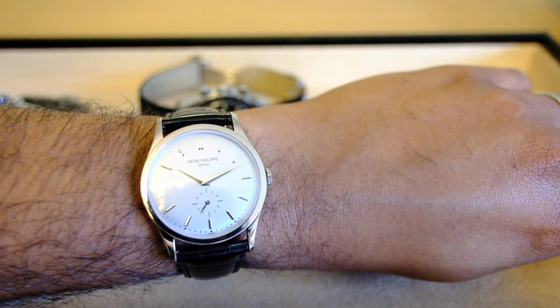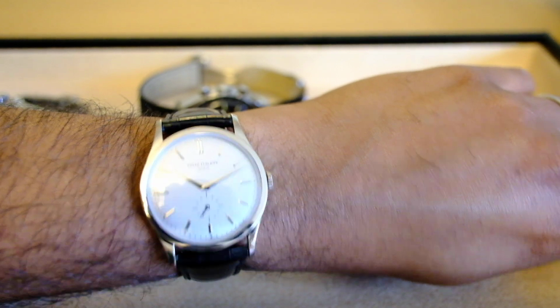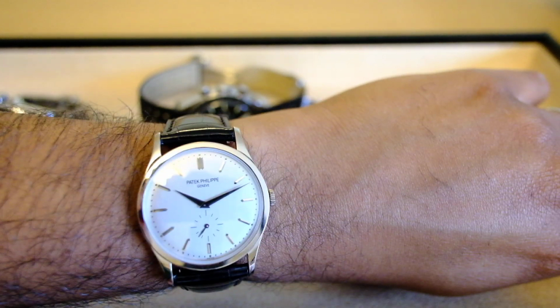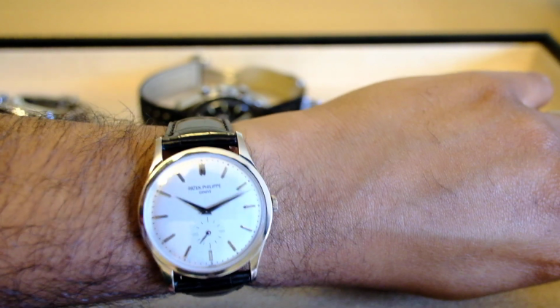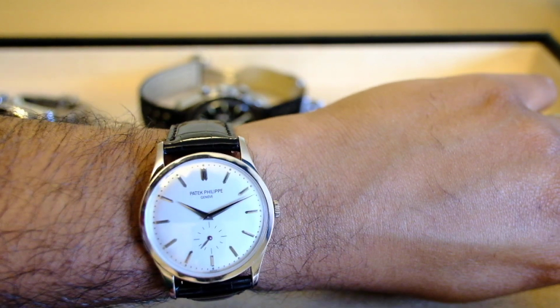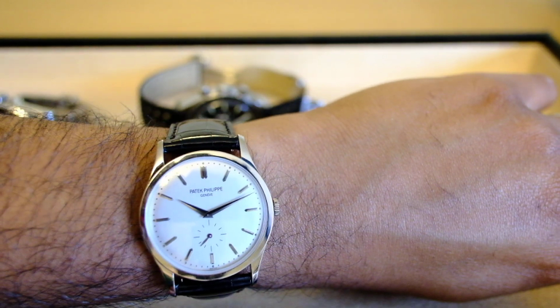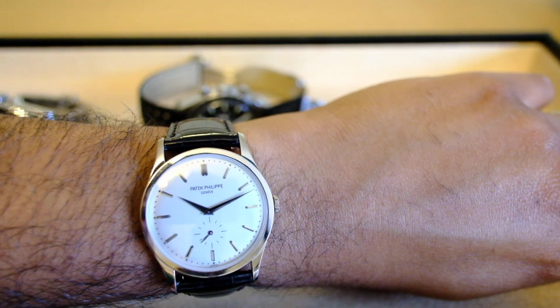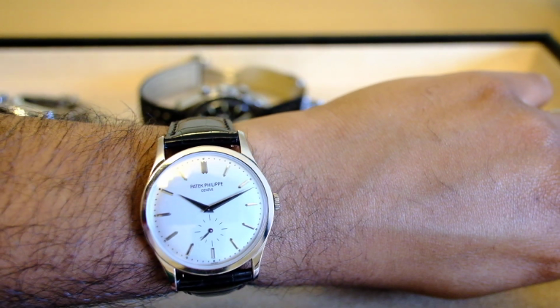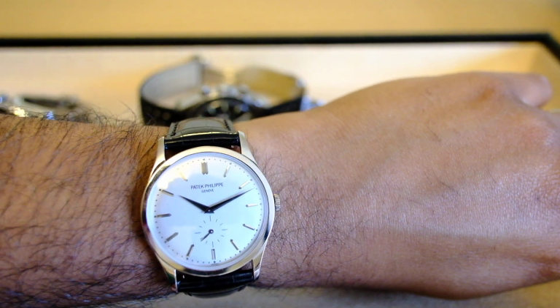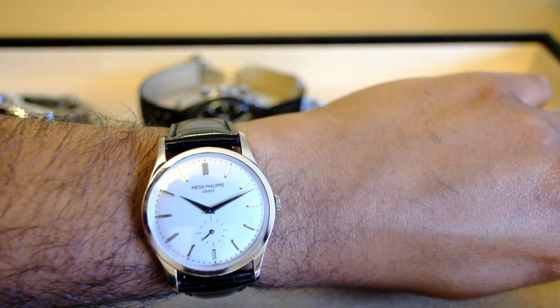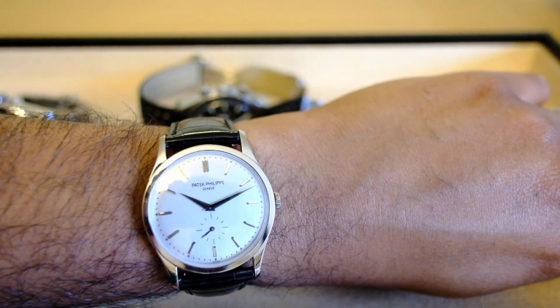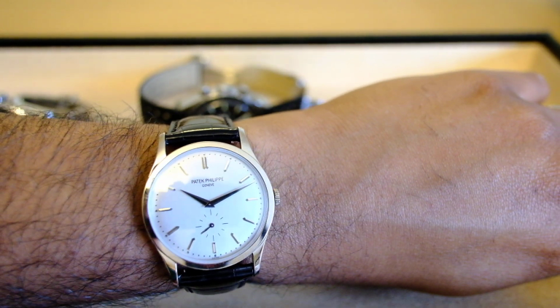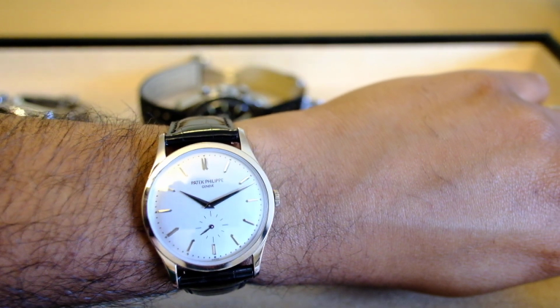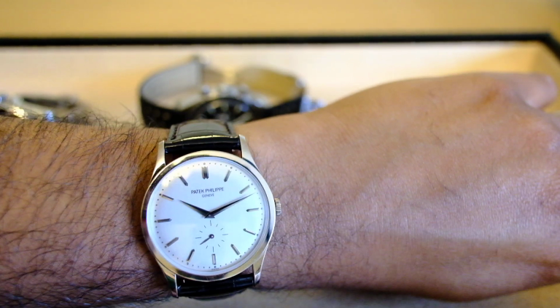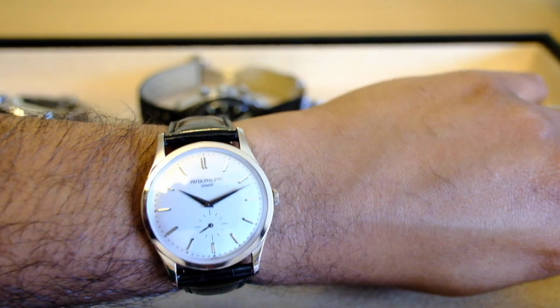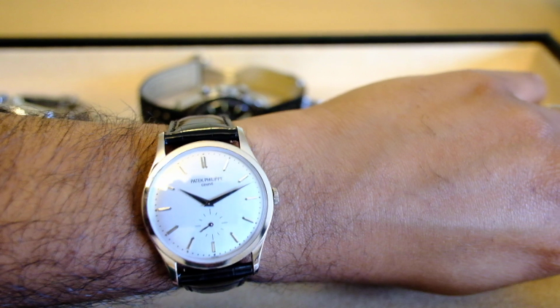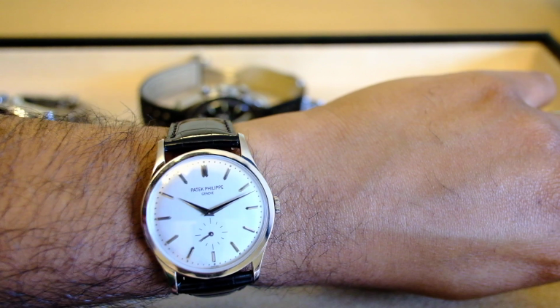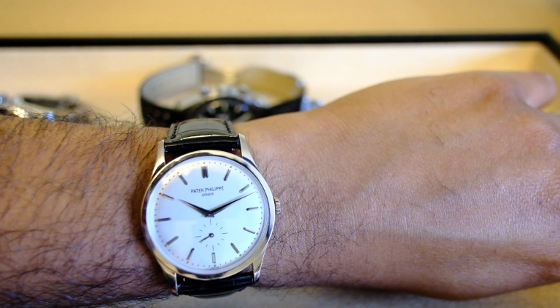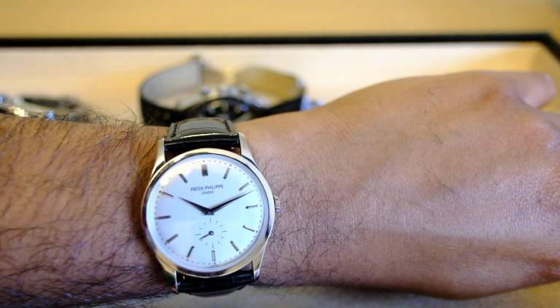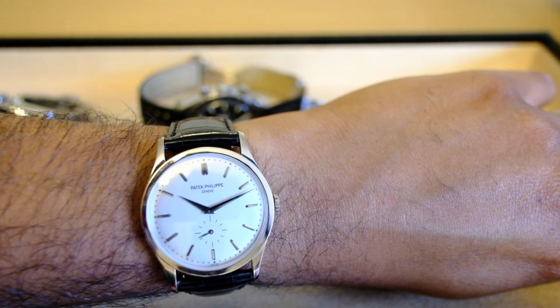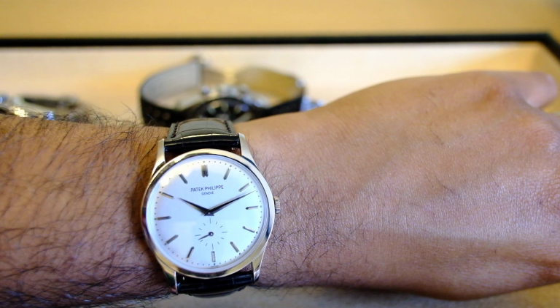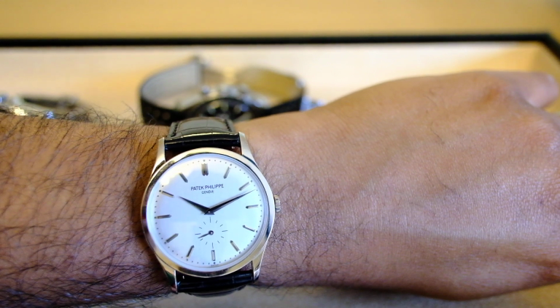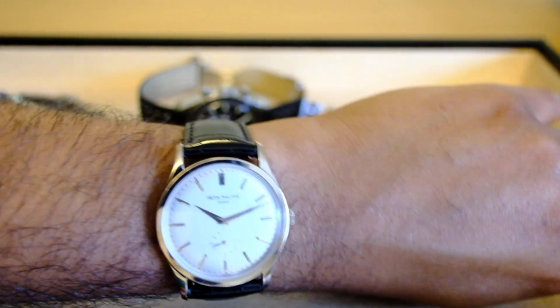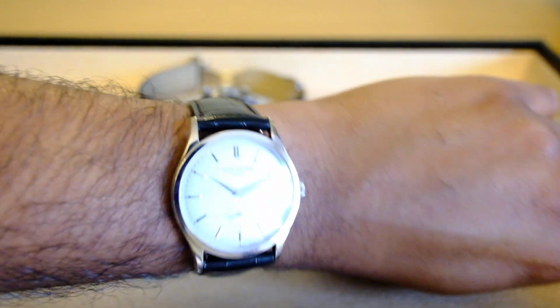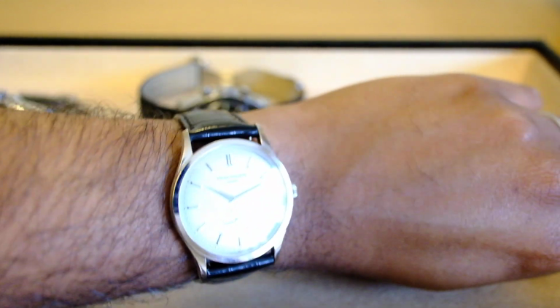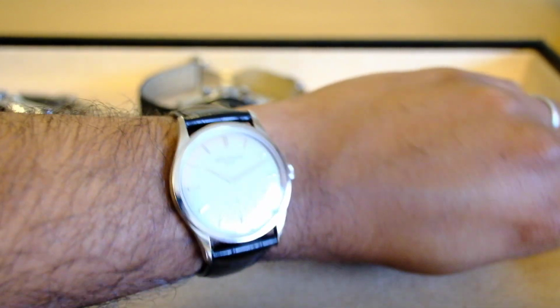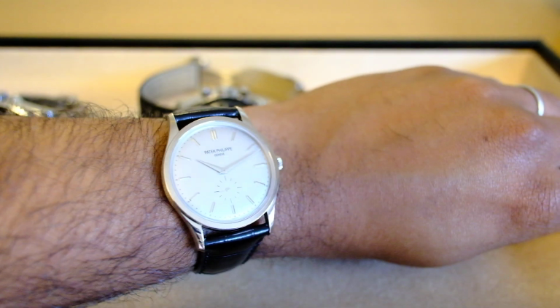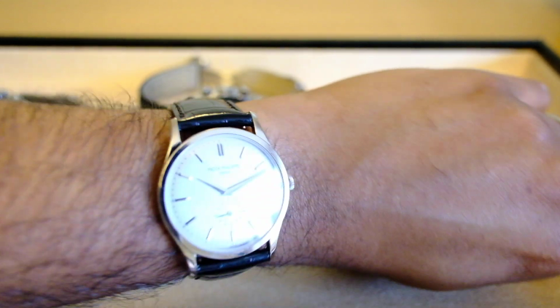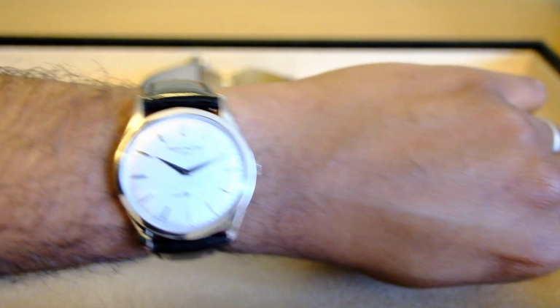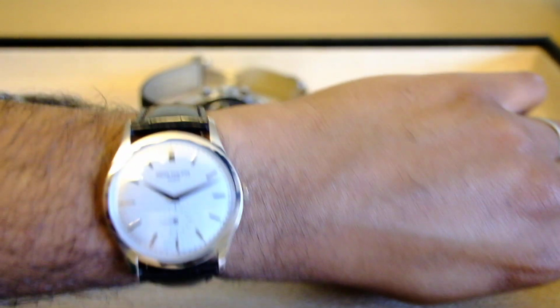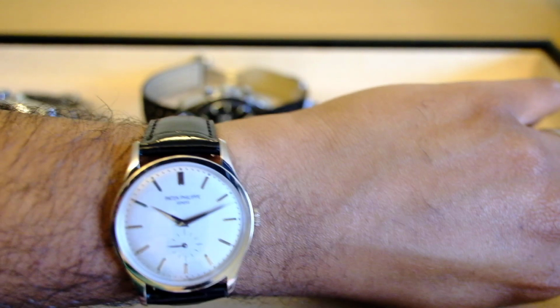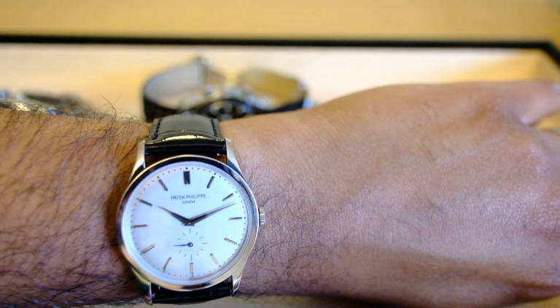A very simple watch with a beautiful alligator strap and a gorgeous Patek Philippe buckle. It fits extremely well on my six and a quarter, roughly sixteen and a half centimeter wrist.